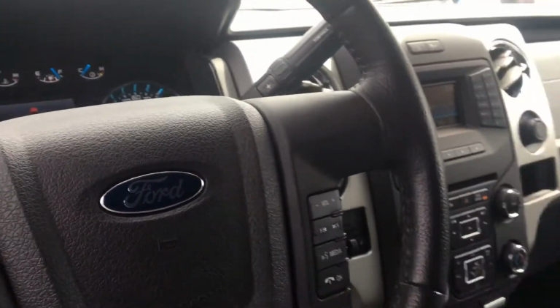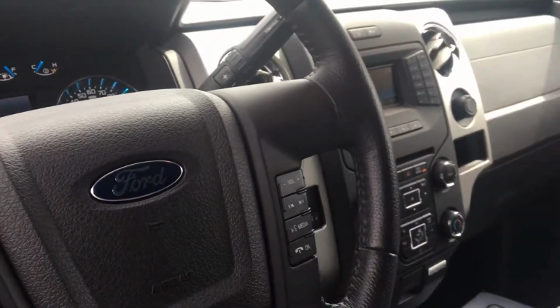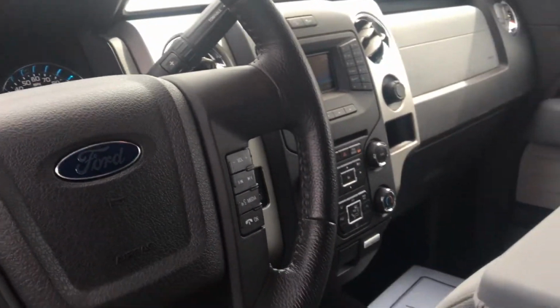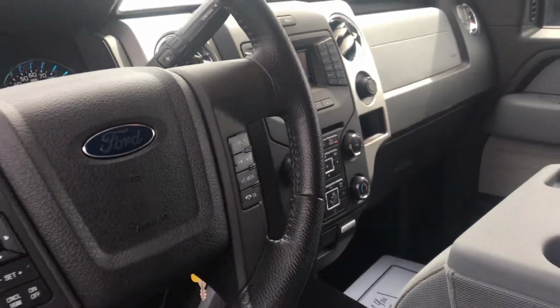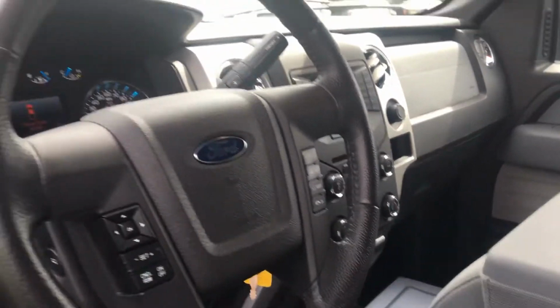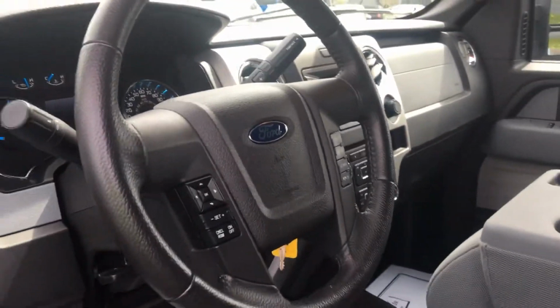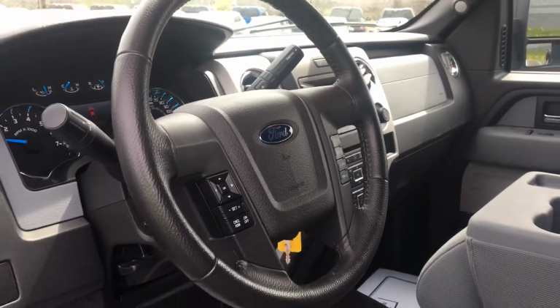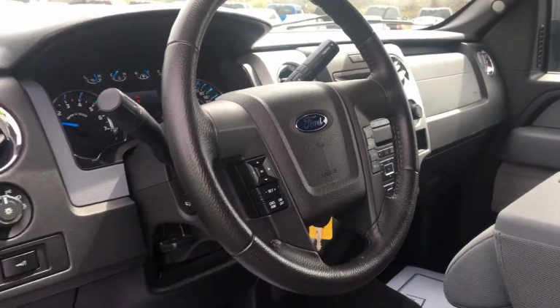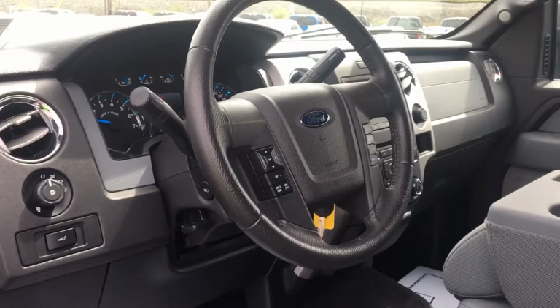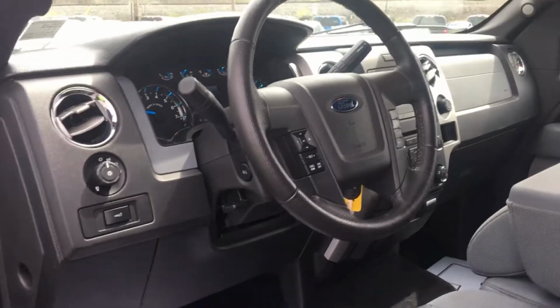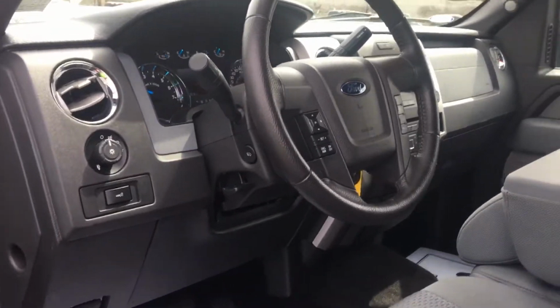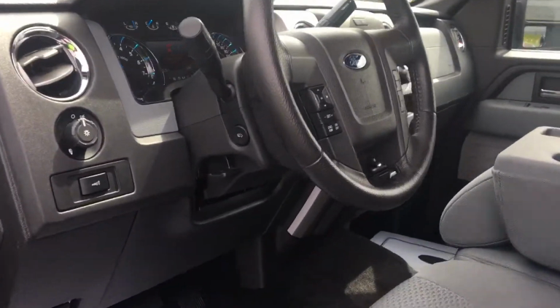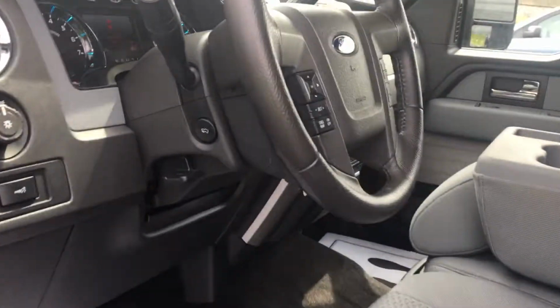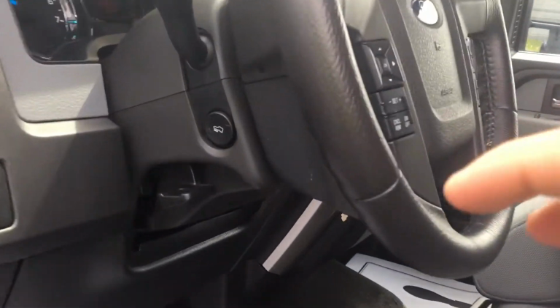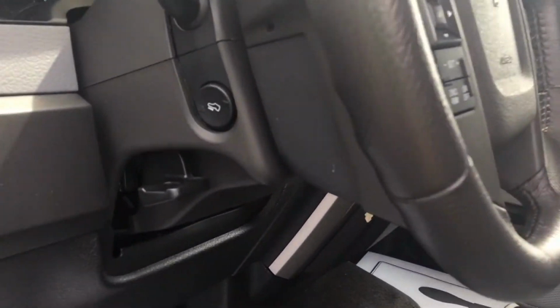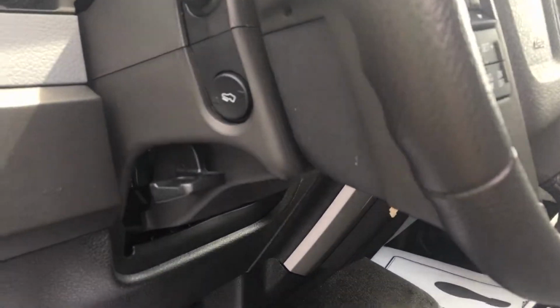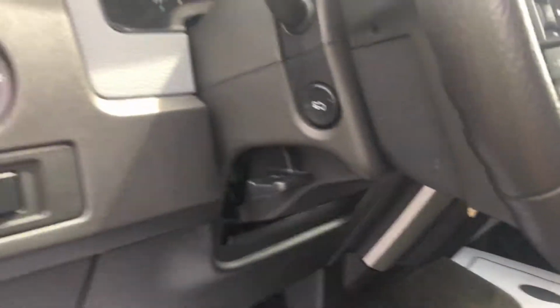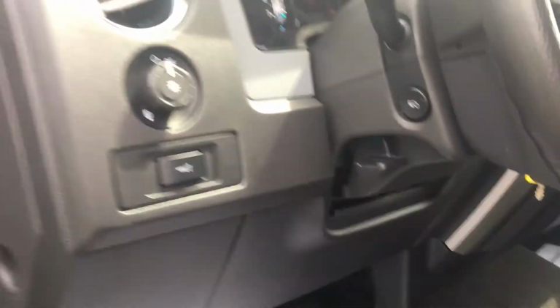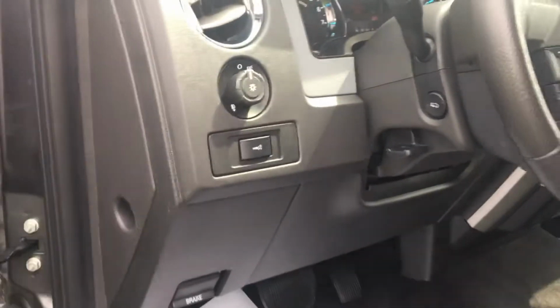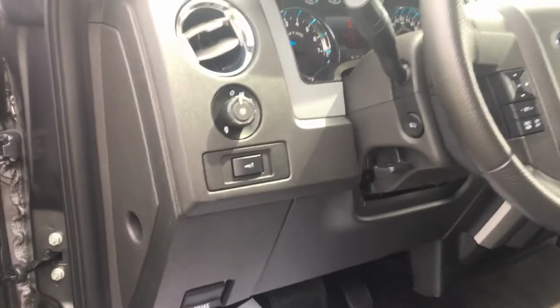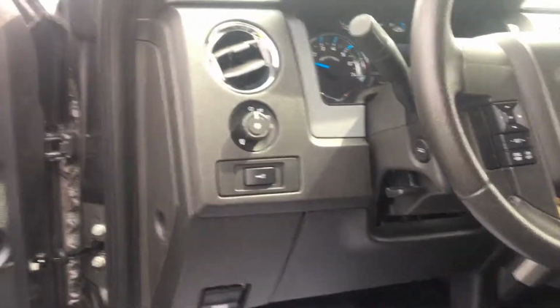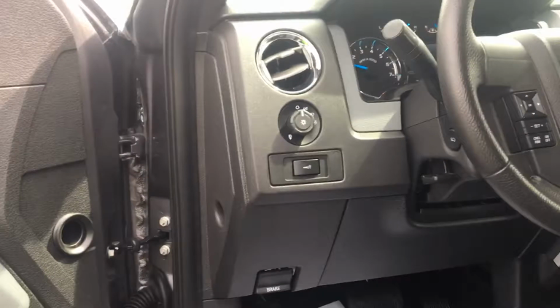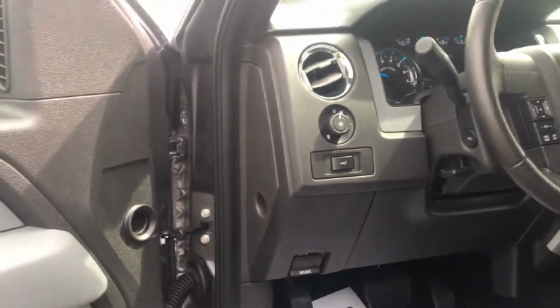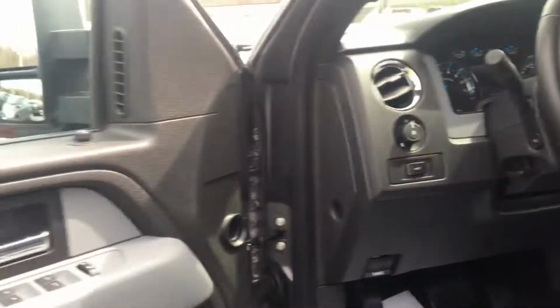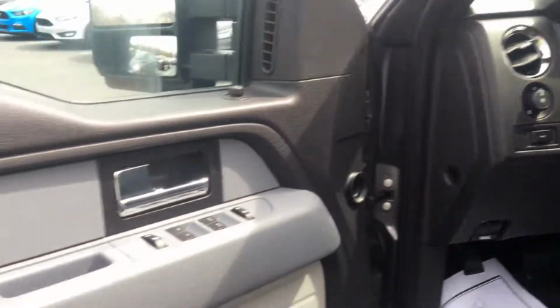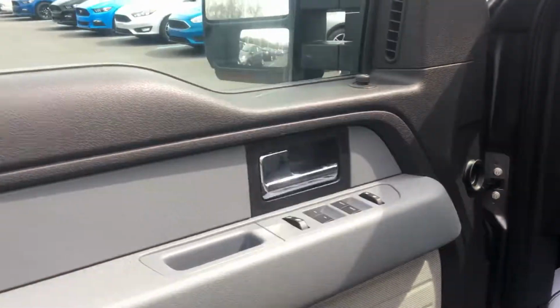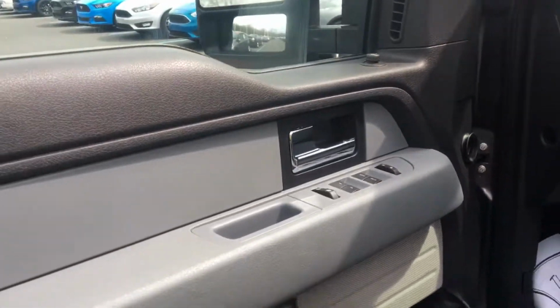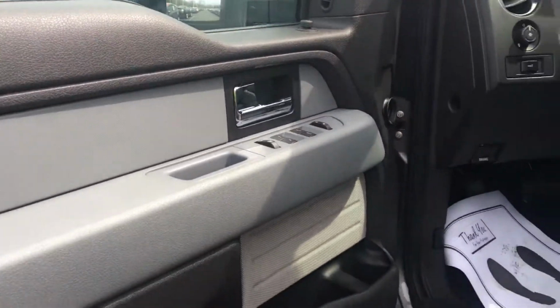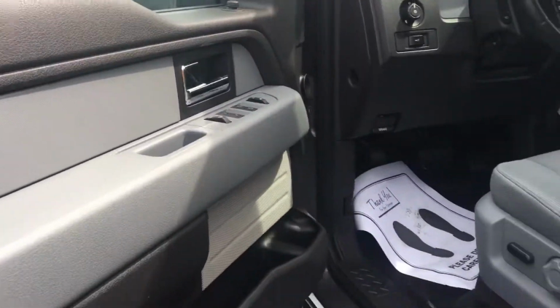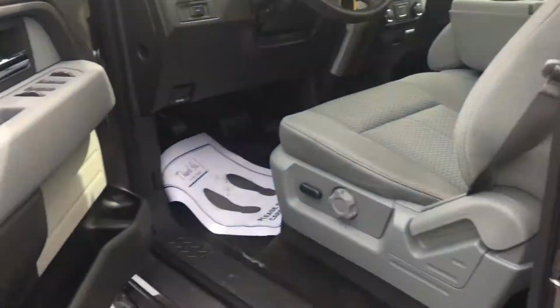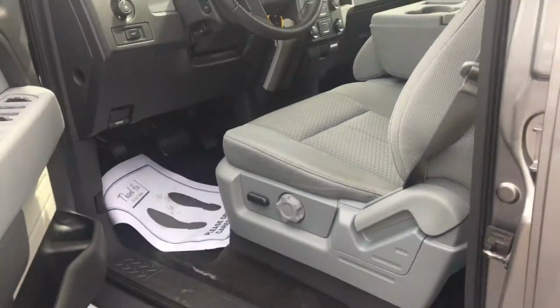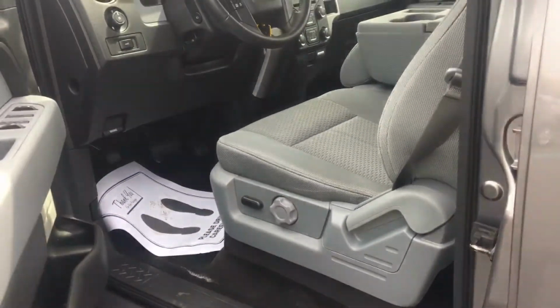Bluetooth capability powered by SYNC, AM/FM radio, power adjustable foot pedals, automatic daytime running lights, power equipment, and power driver.